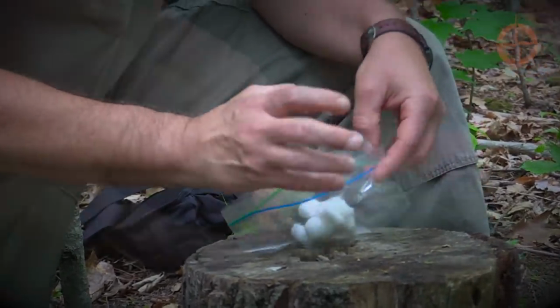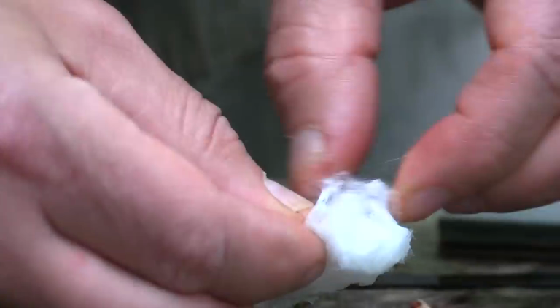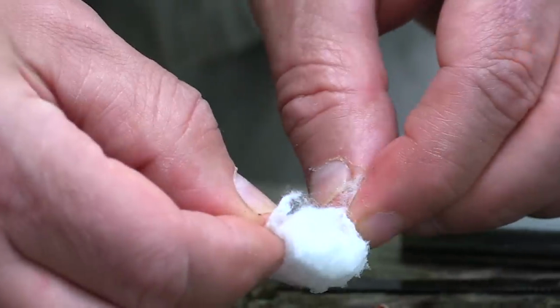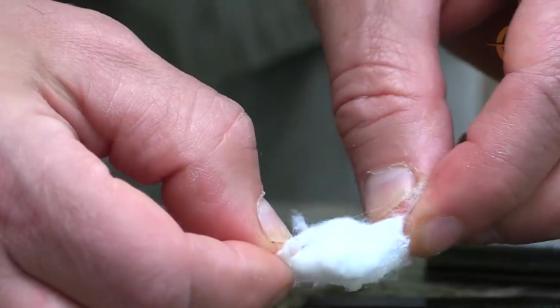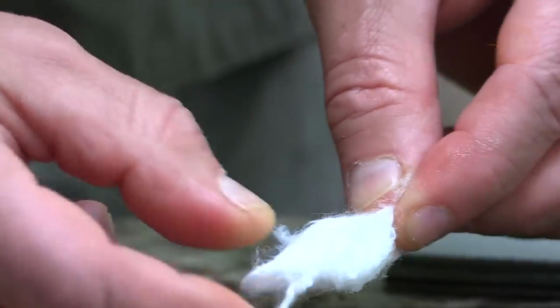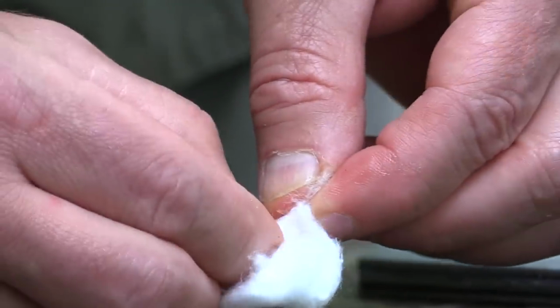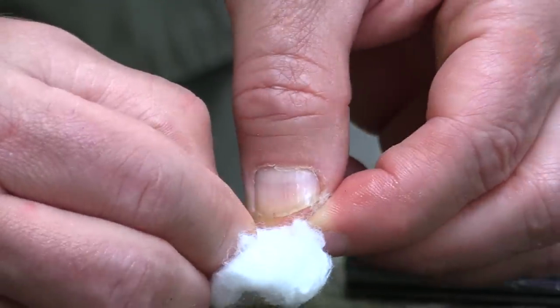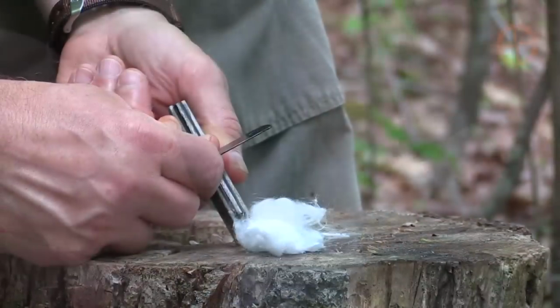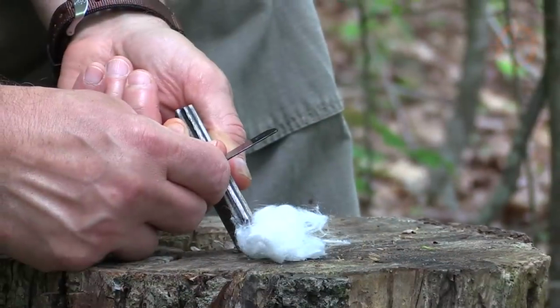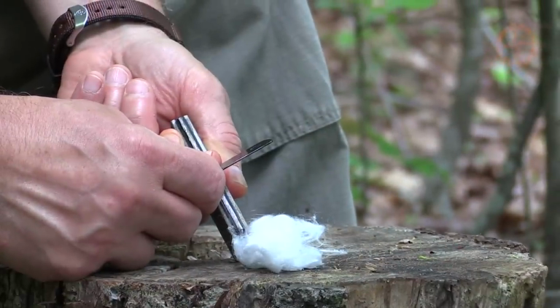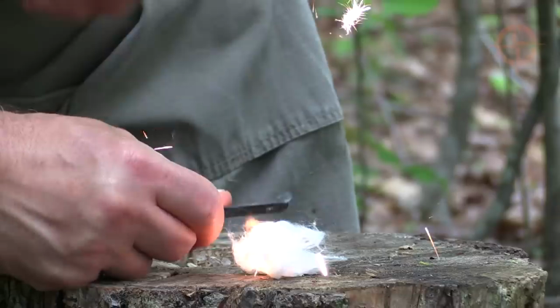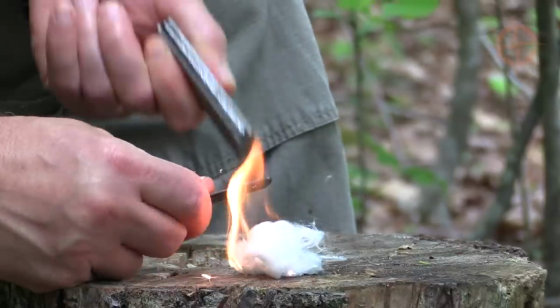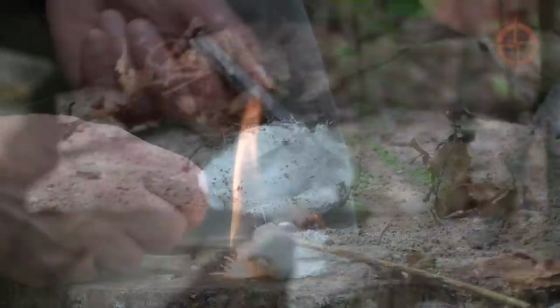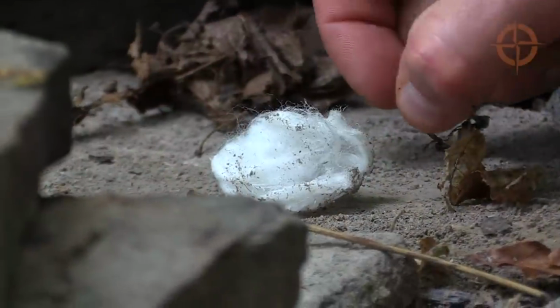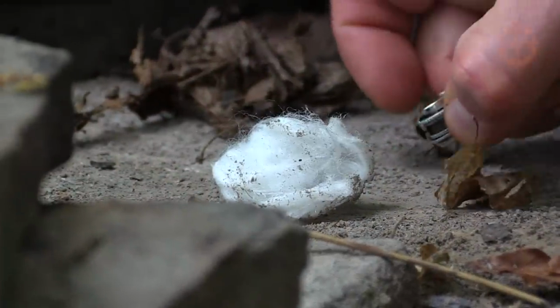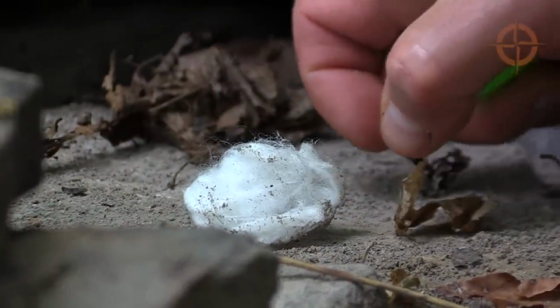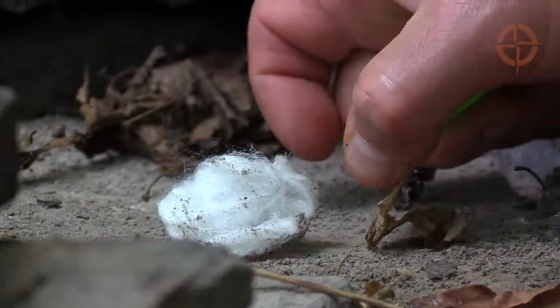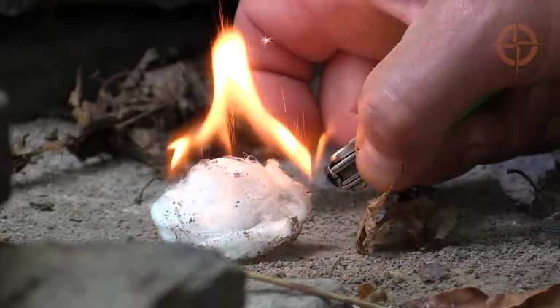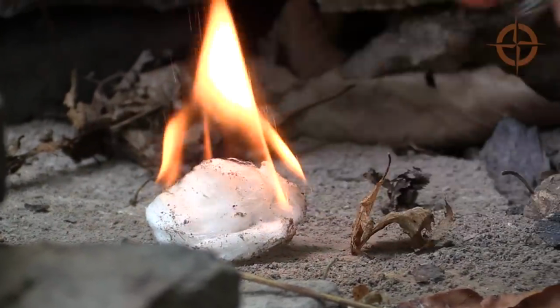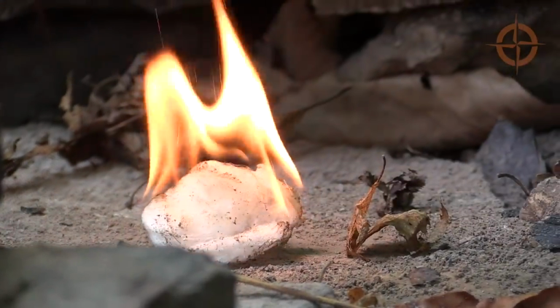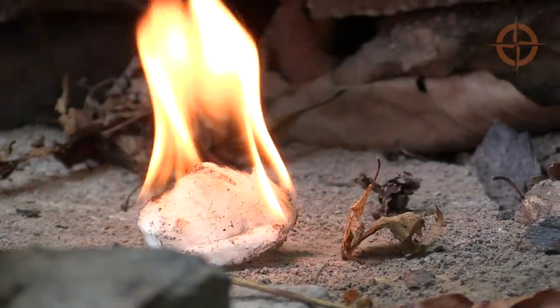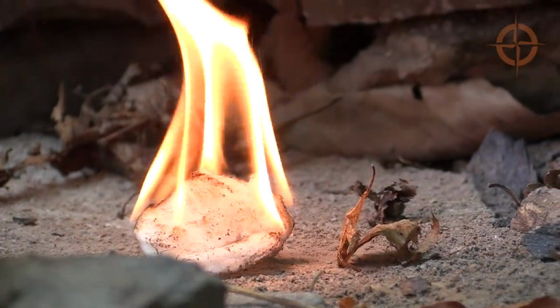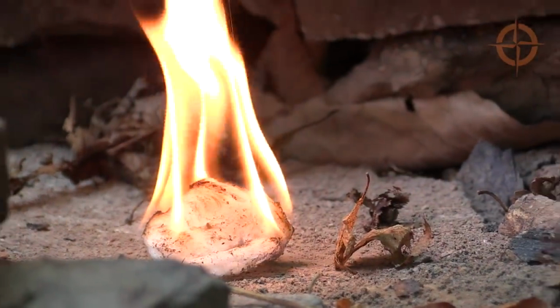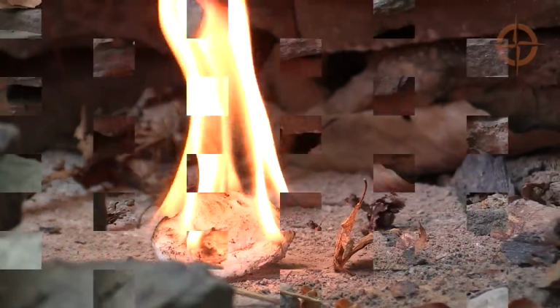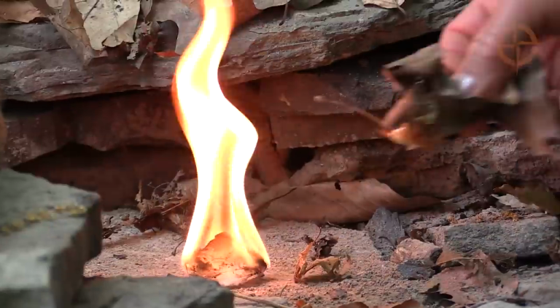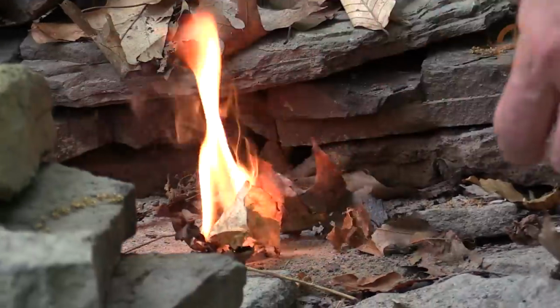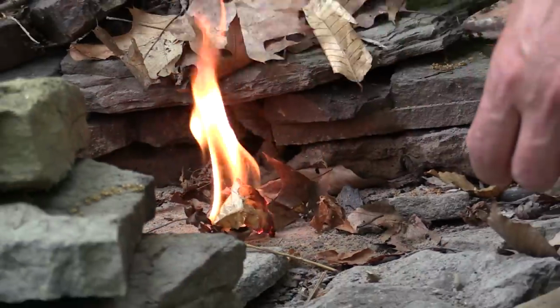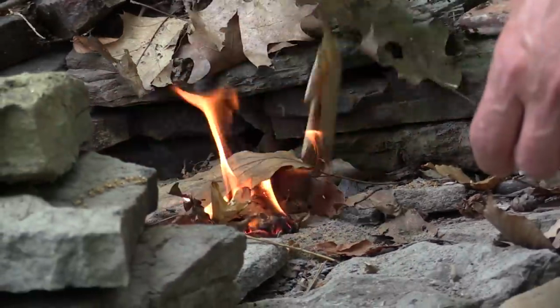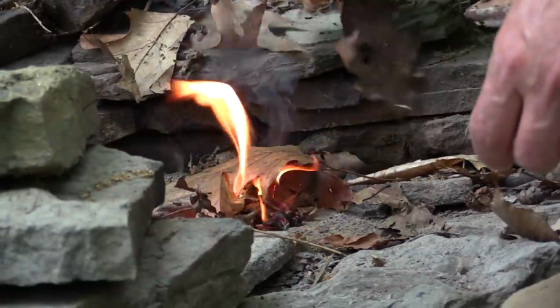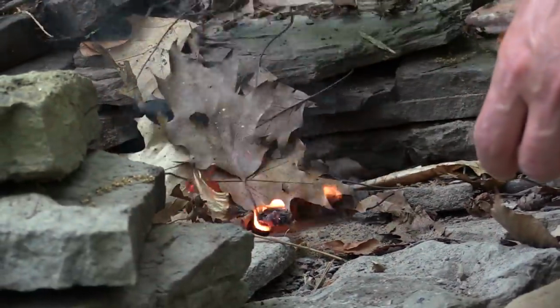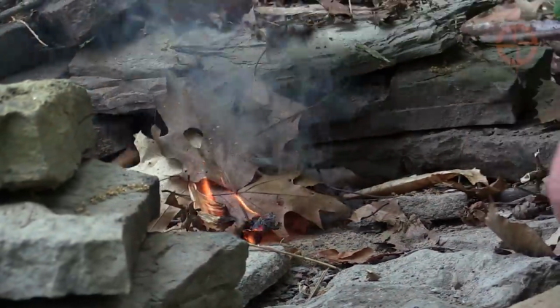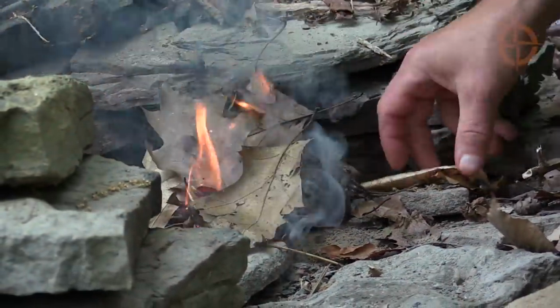To use your cotton ball tinder, simply pull the cotton ball fibers apart, spark with your fire steel, or light with a match or lighter. One petroleum jelly cotton ball will burn for about two to three minutes to give you enough time to get a sustainable fire going.